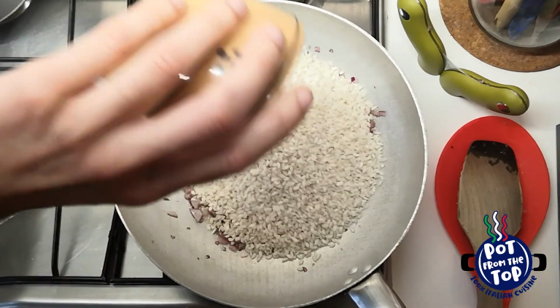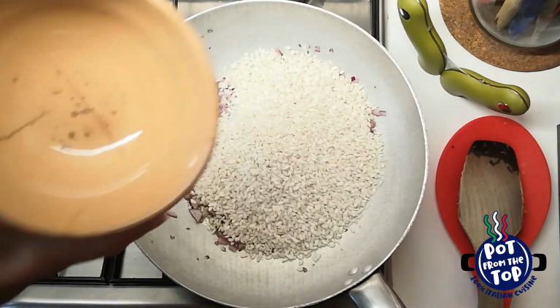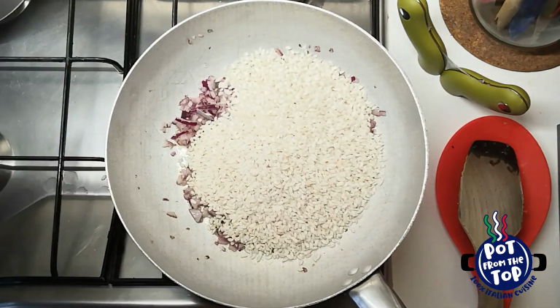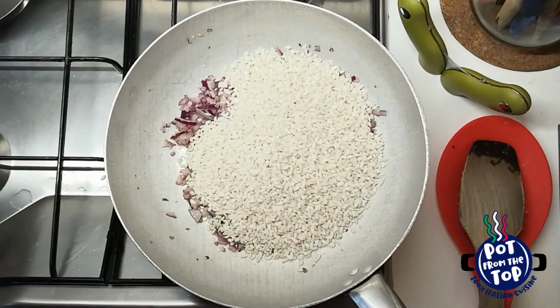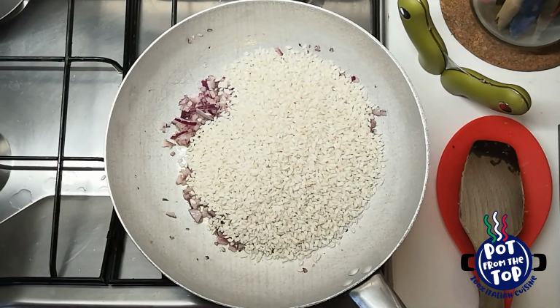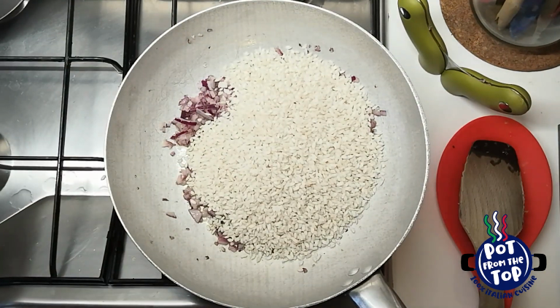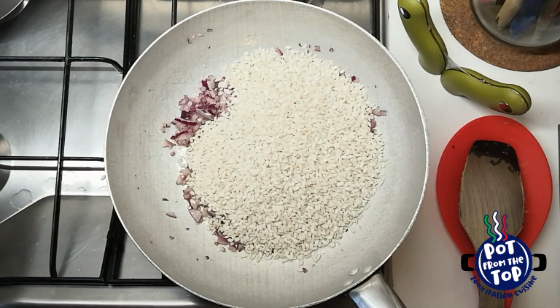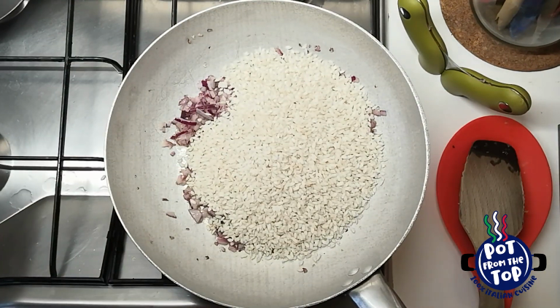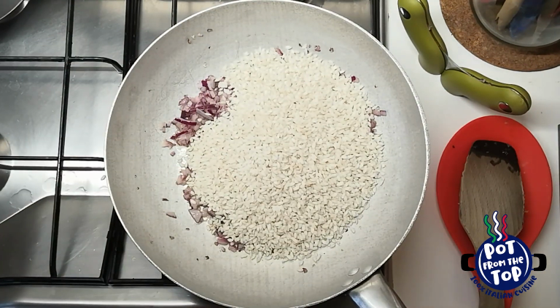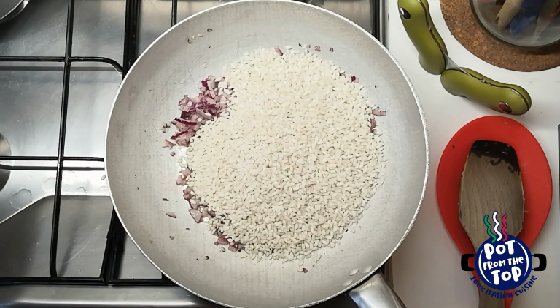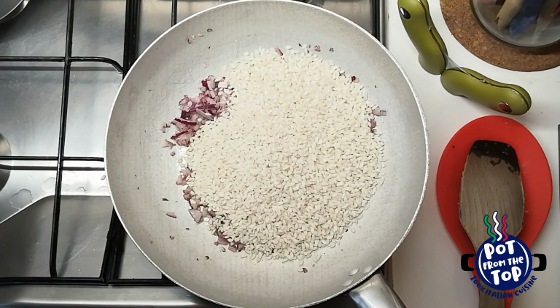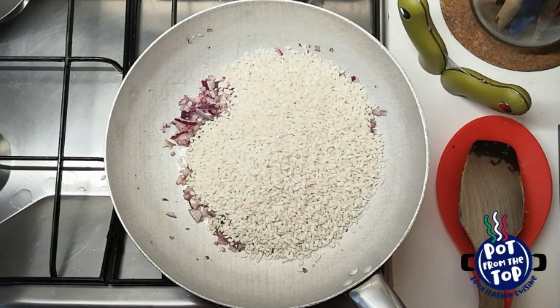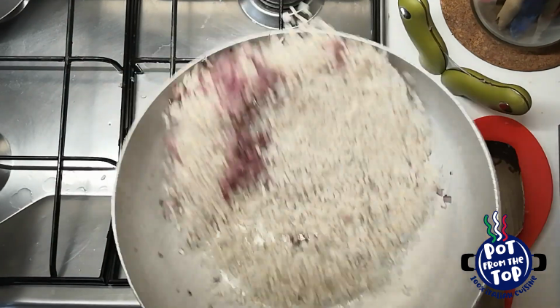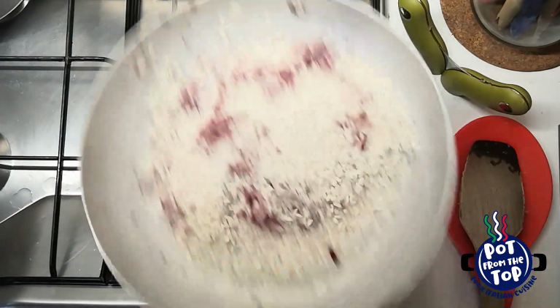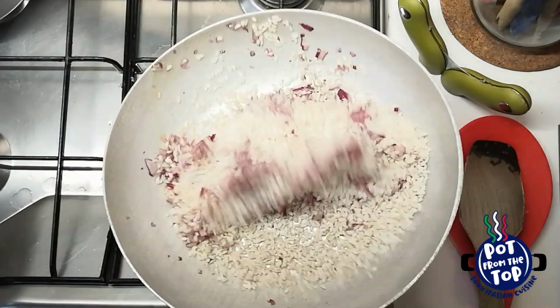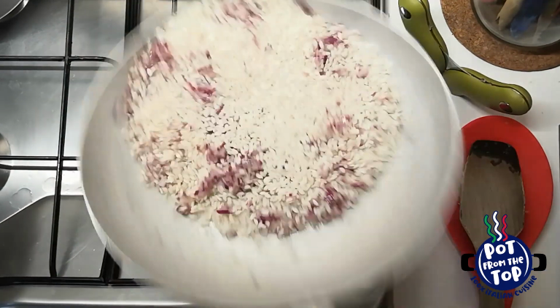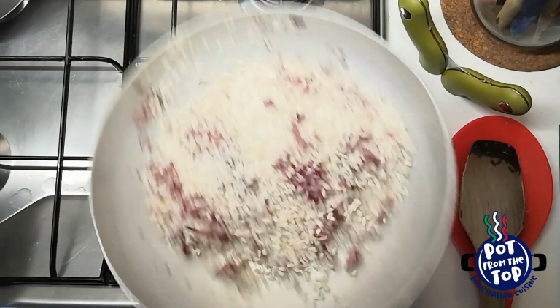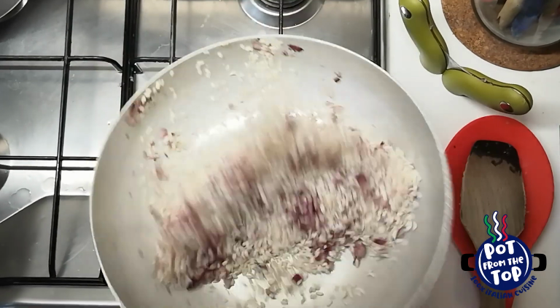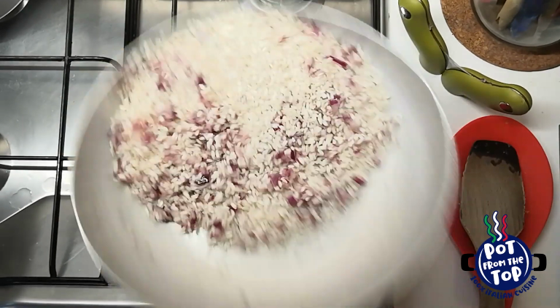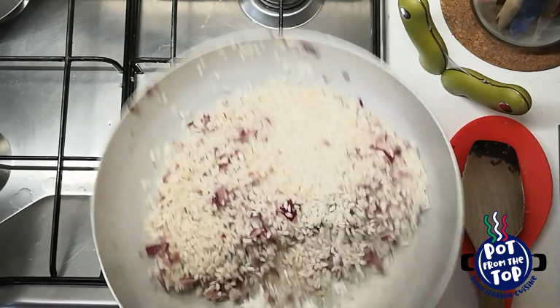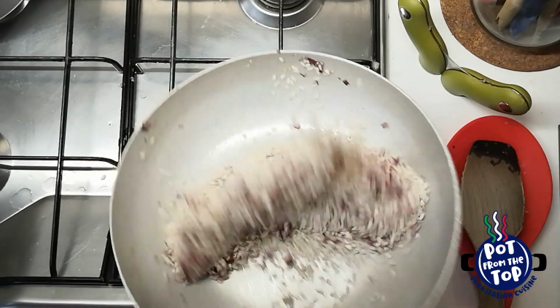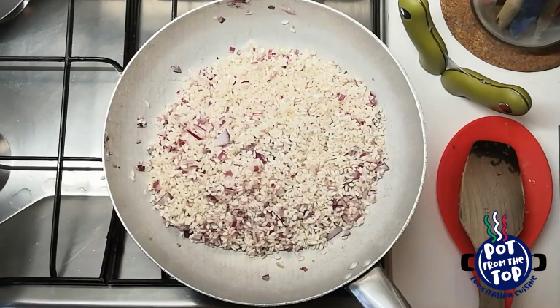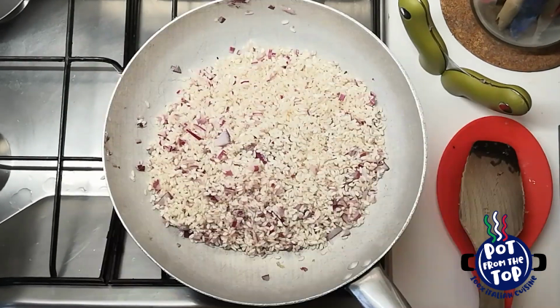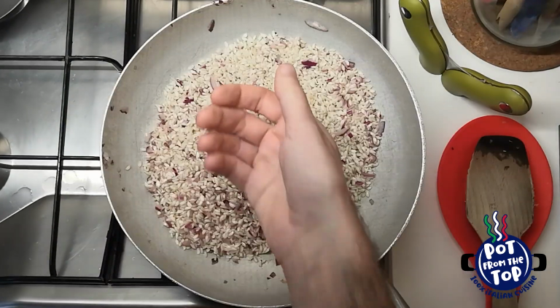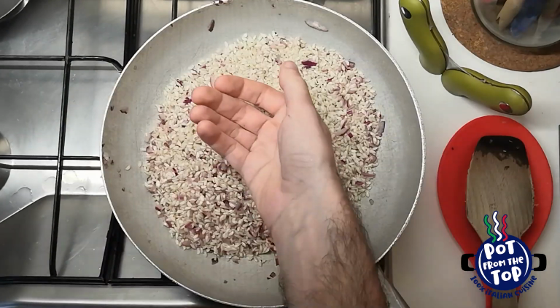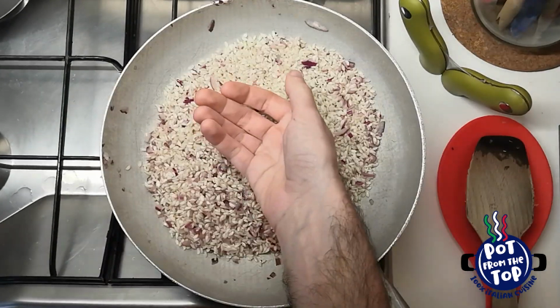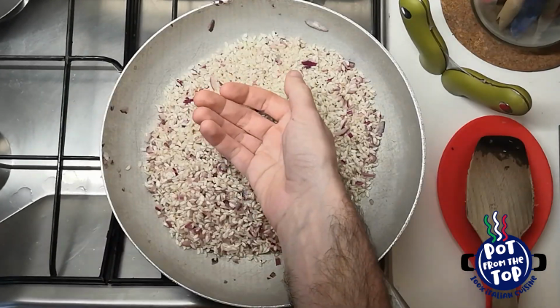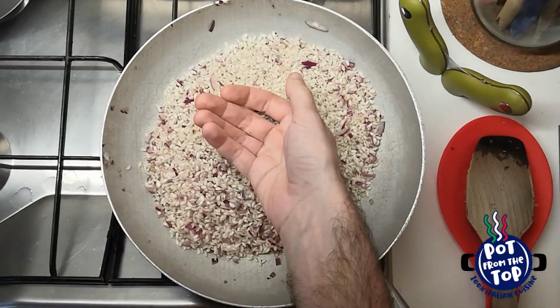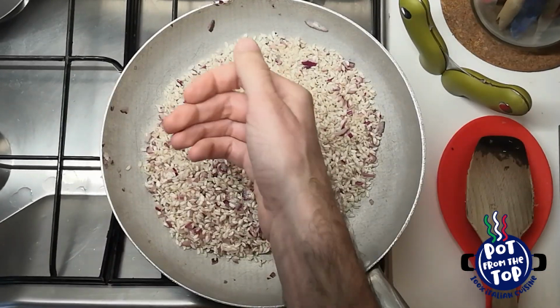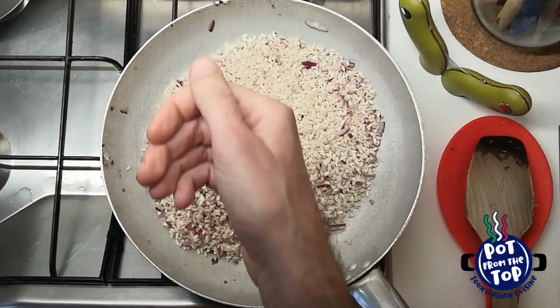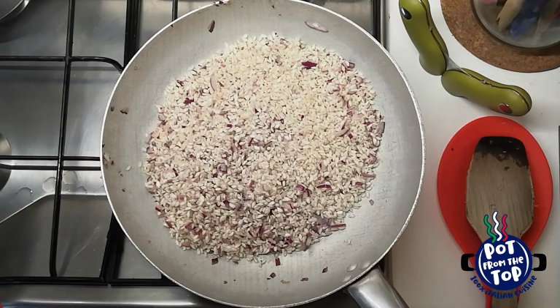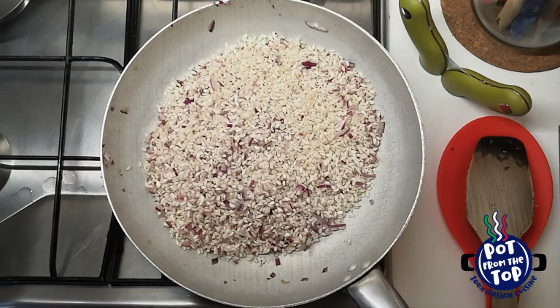After that, we put the flame up high again and we add the rice. Mix and wait for the rice to get hot. You can test it with your hand after 1 or 2 minutes.